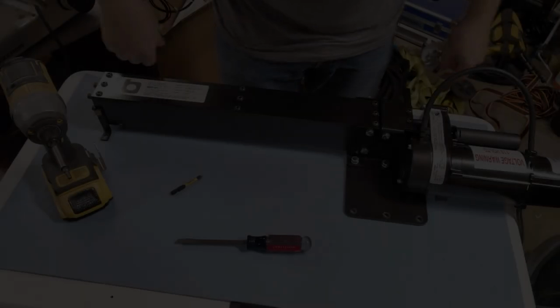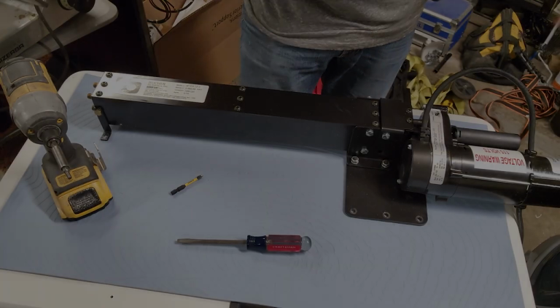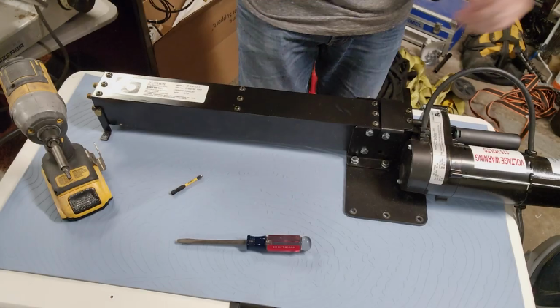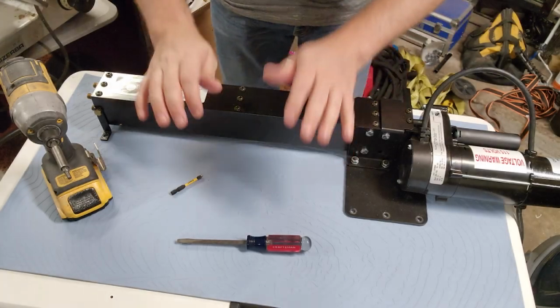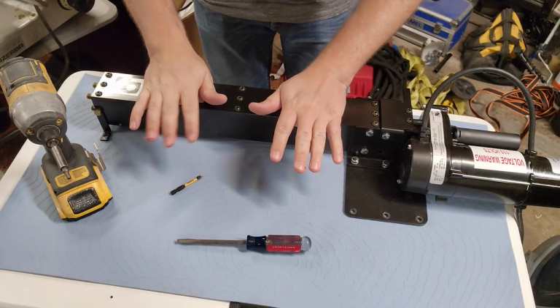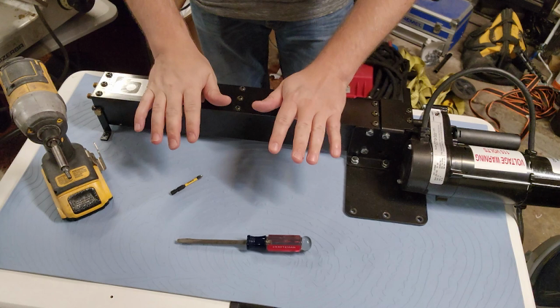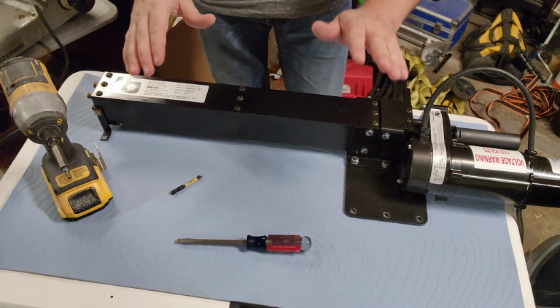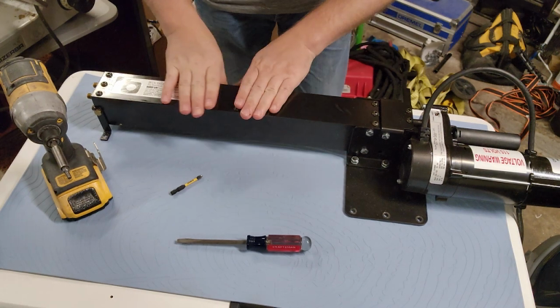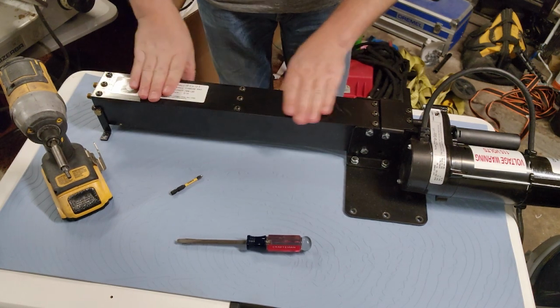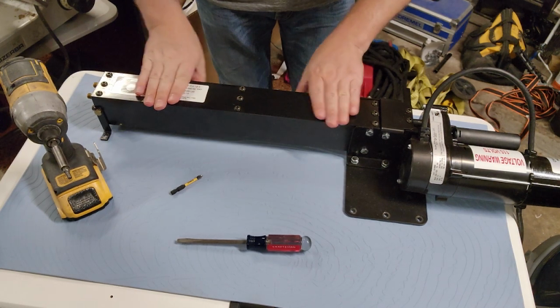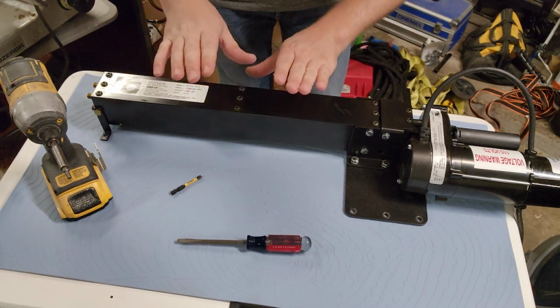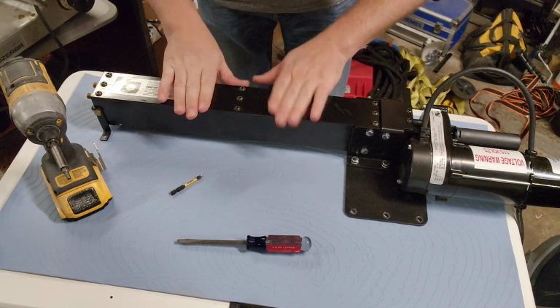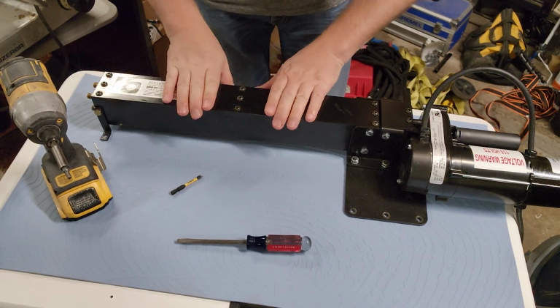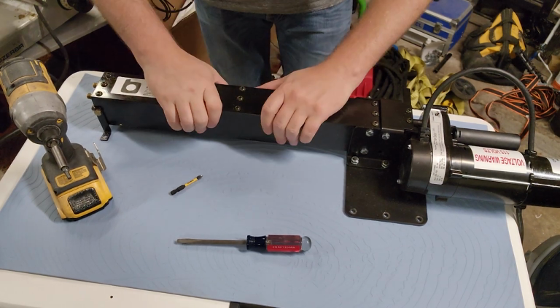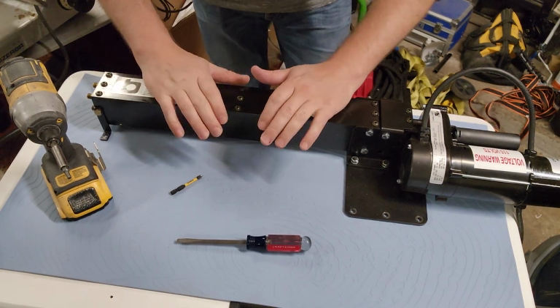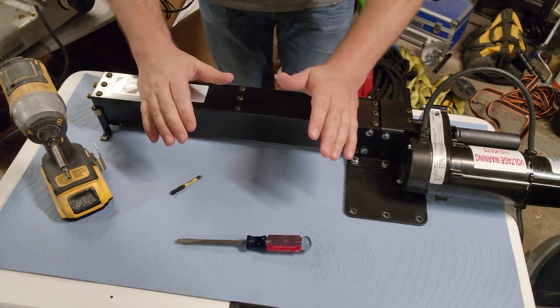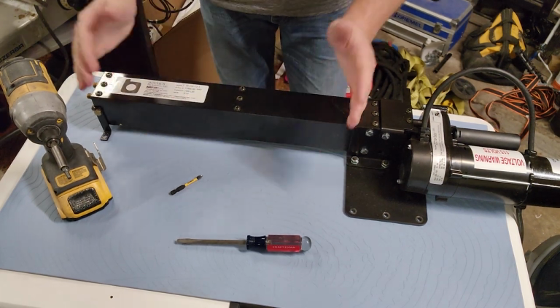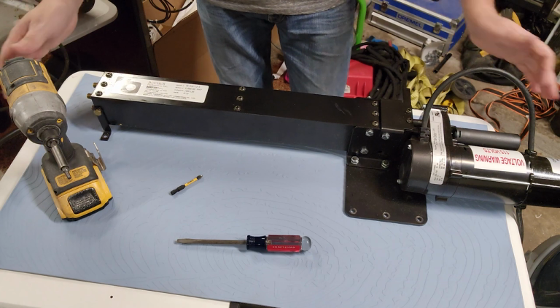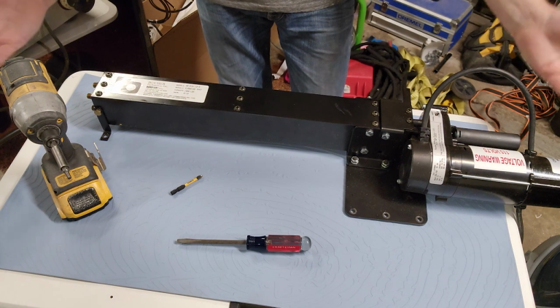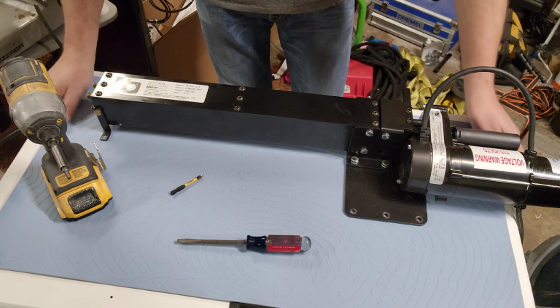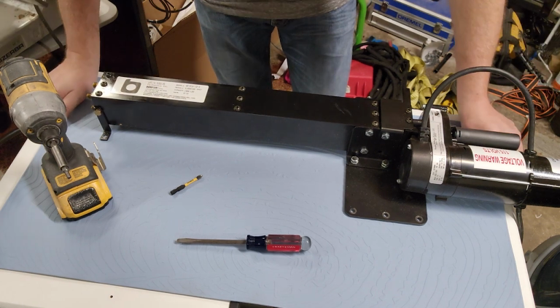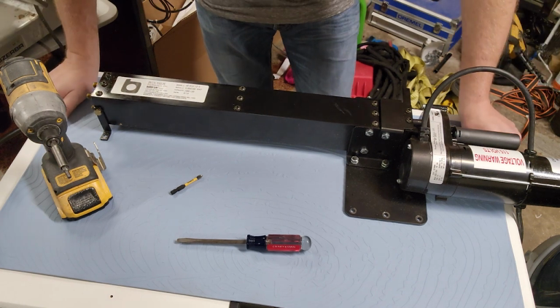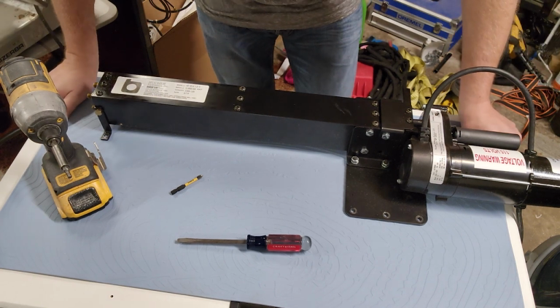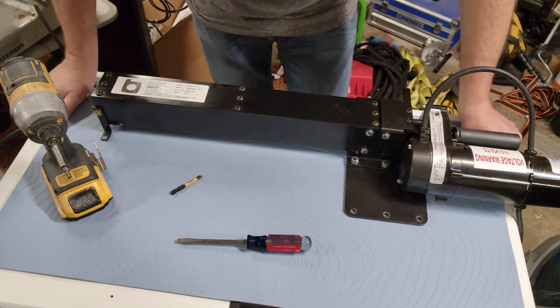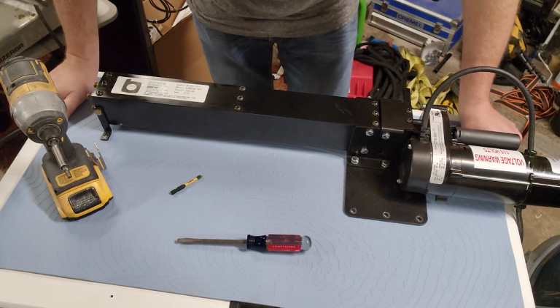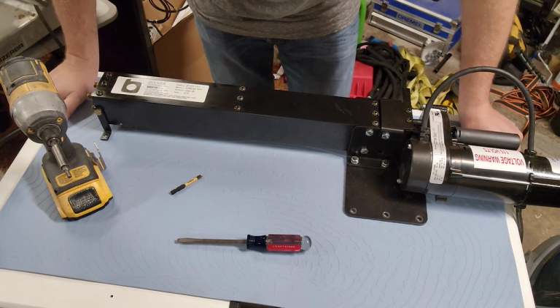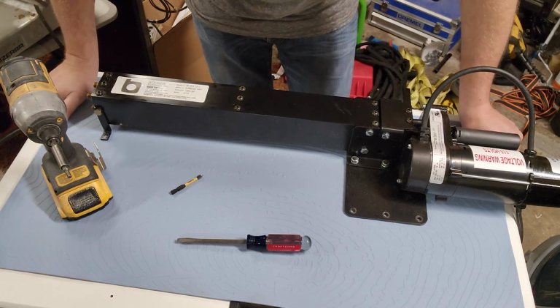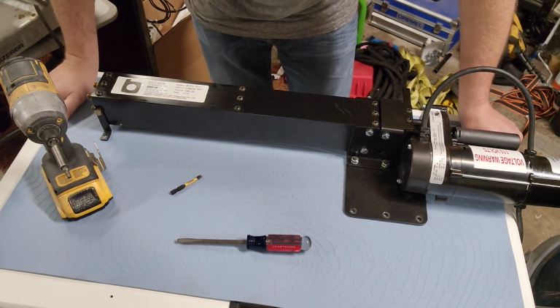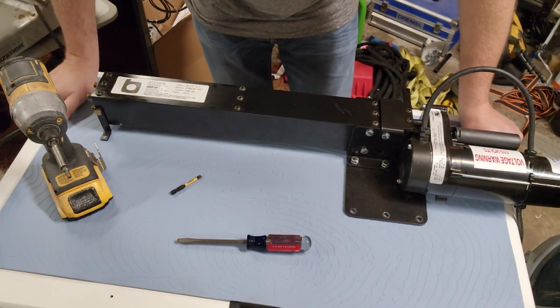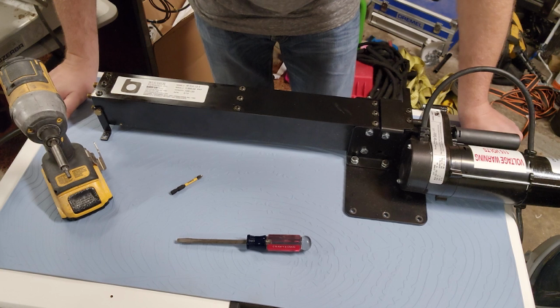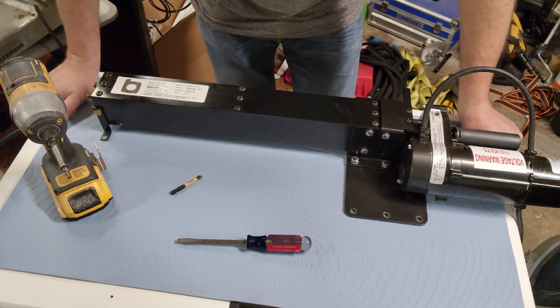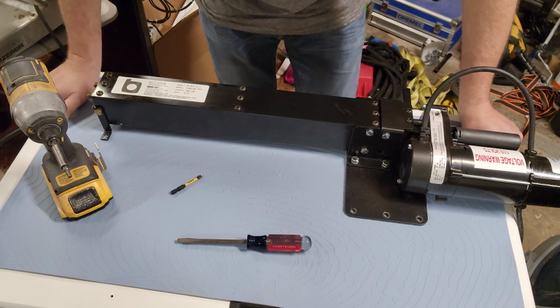Hey everyone, welcome back to Better Biomed. Today we are going to do a forensic exploration into this hydraulic assembly. It was donated to me for this channel so that we could figure out what exactly is going on inside.